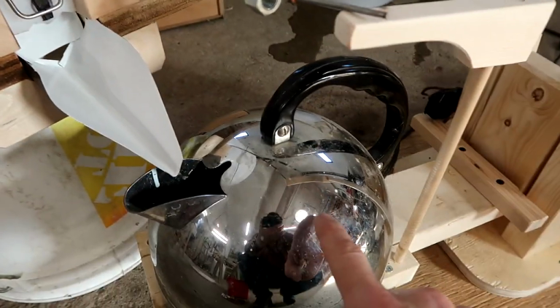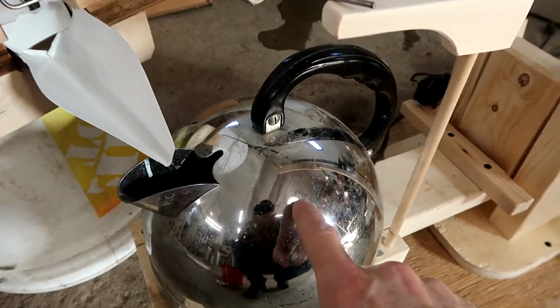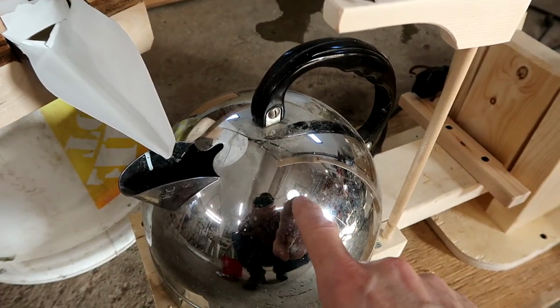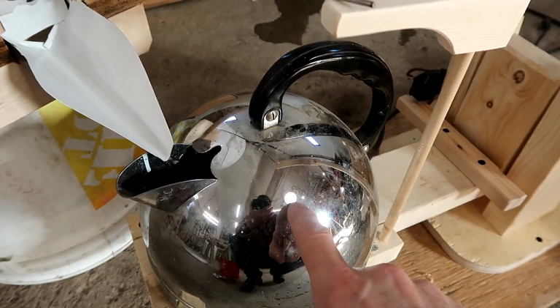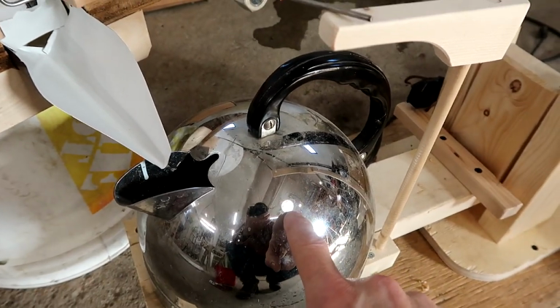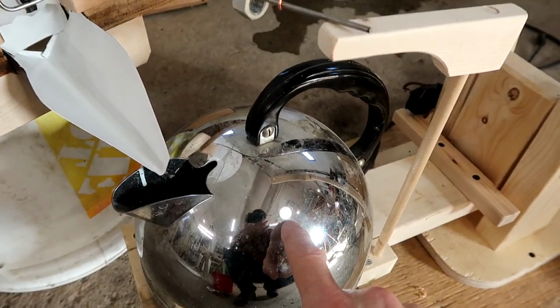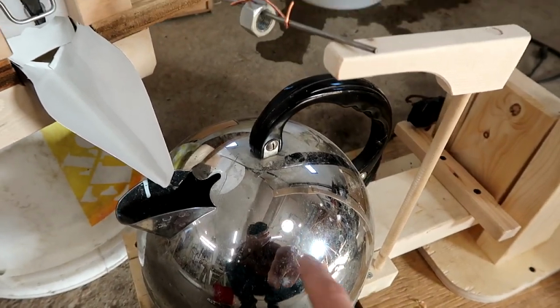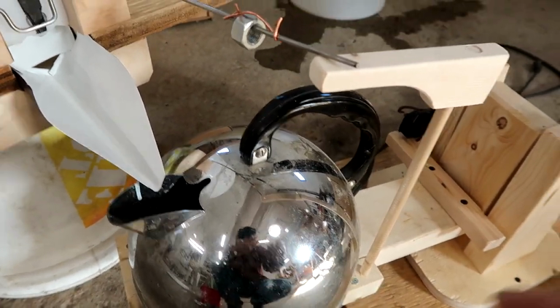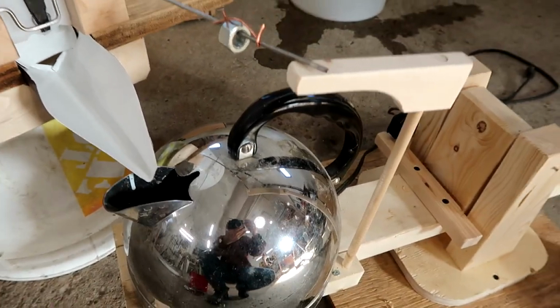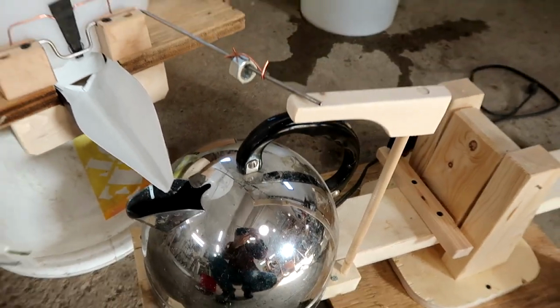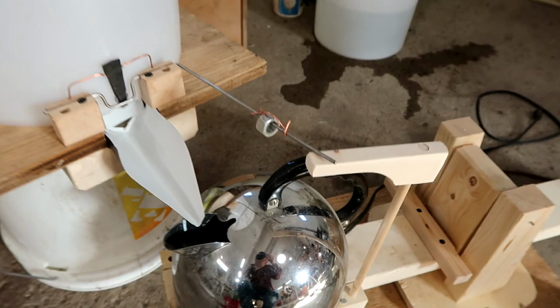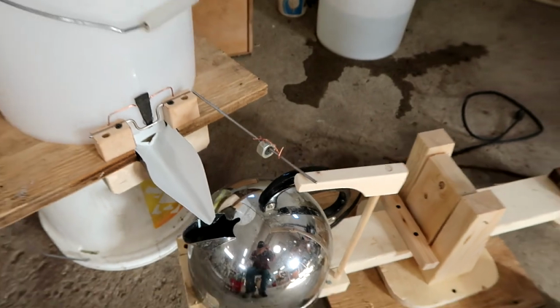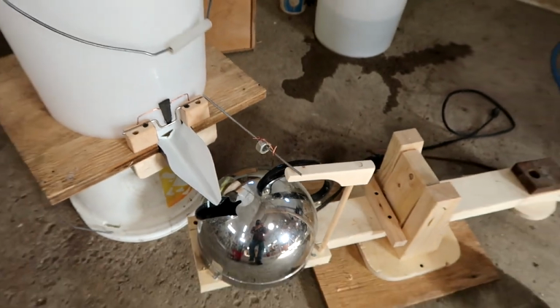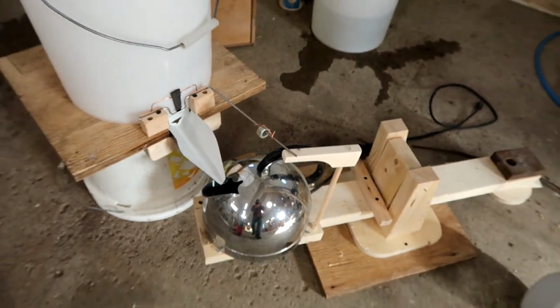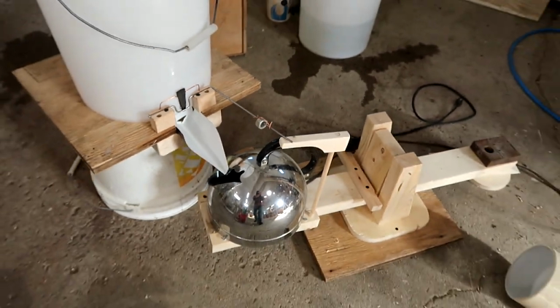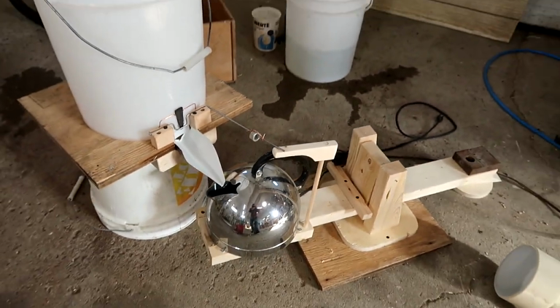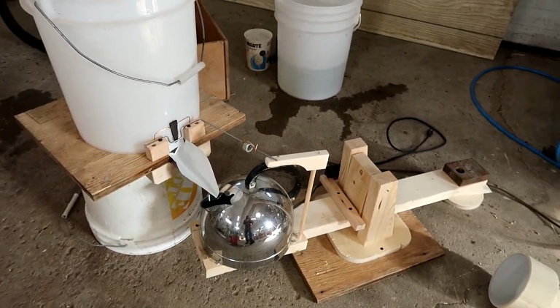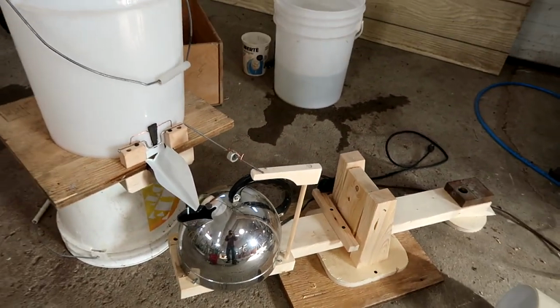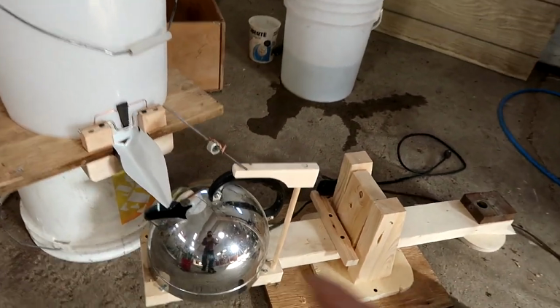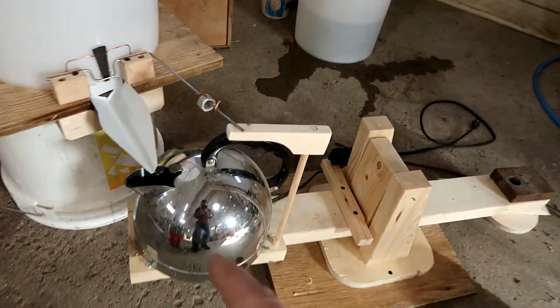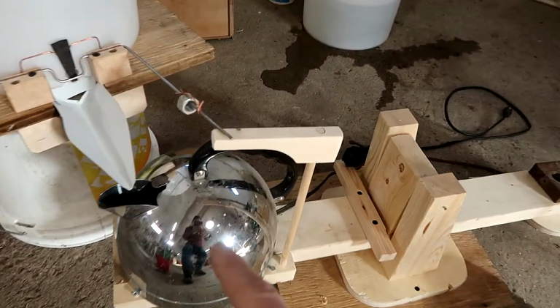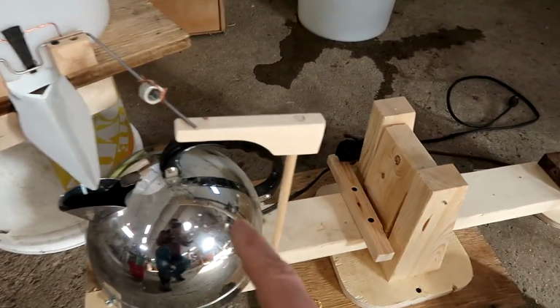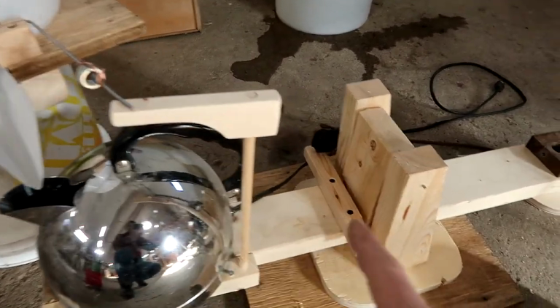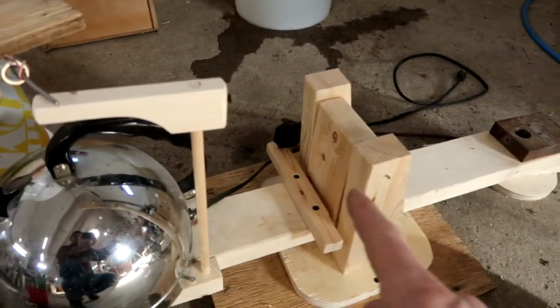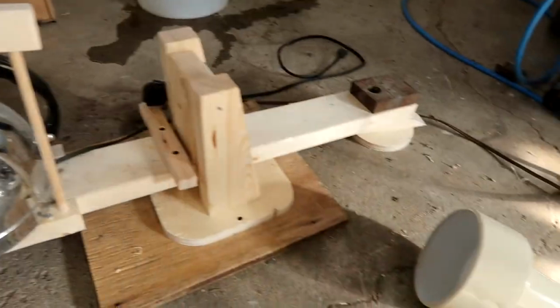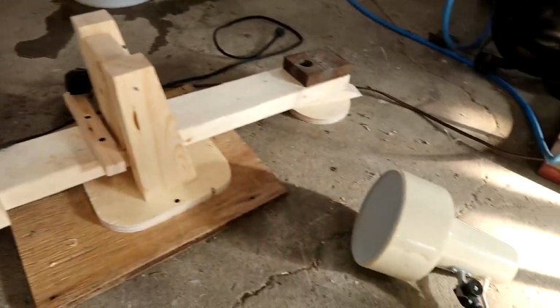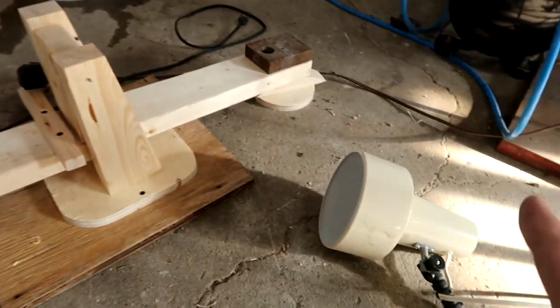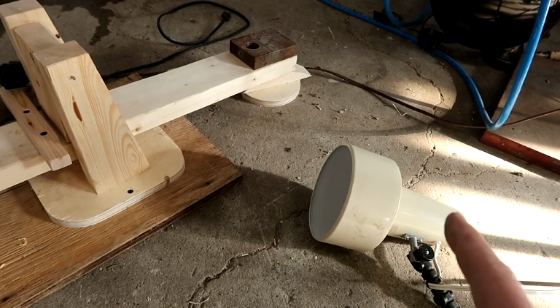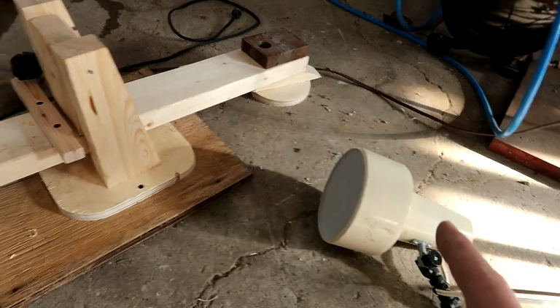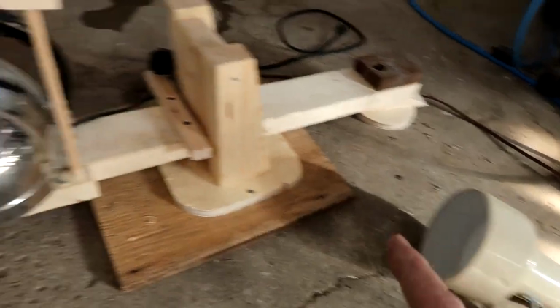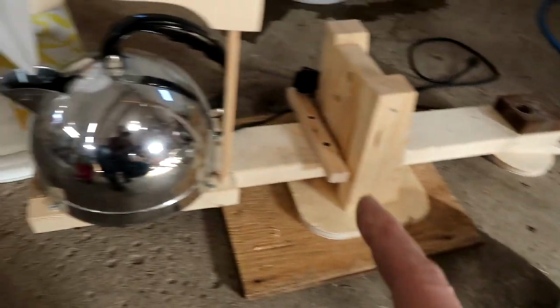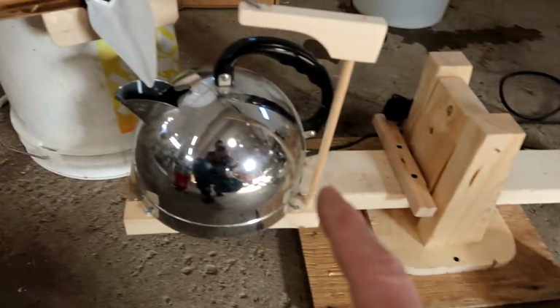Right now there's nothing in the kettle, so I'm going to give this a dry run by putting some water in a bucket to make sure the kettle drops — except right now I've got a light plugged in instead of the kettle.